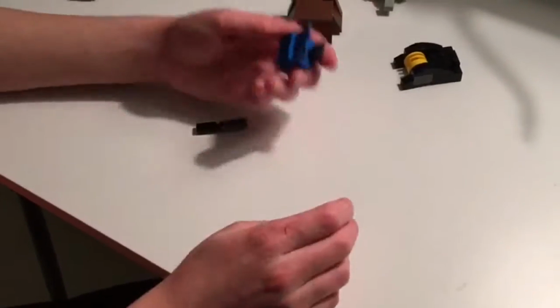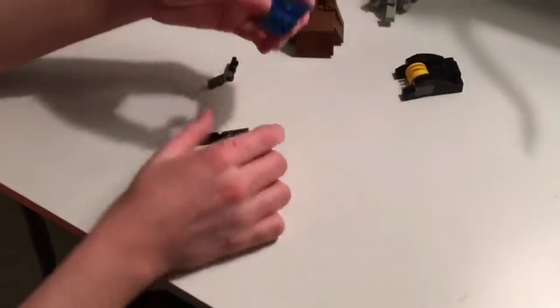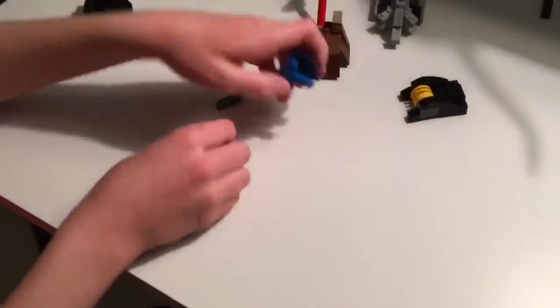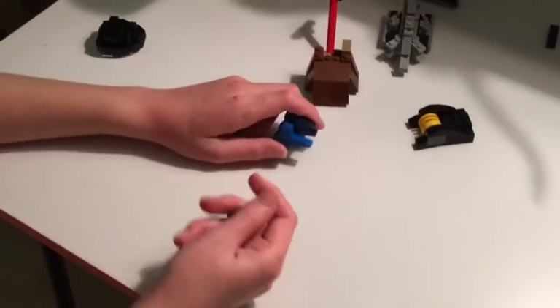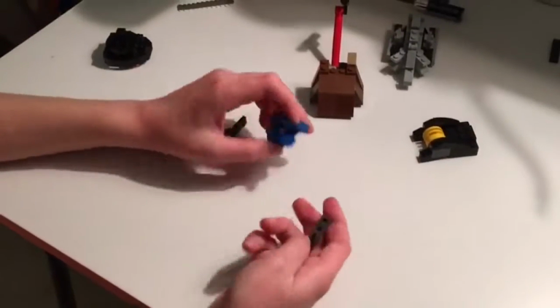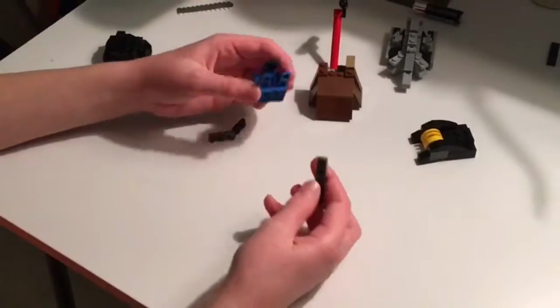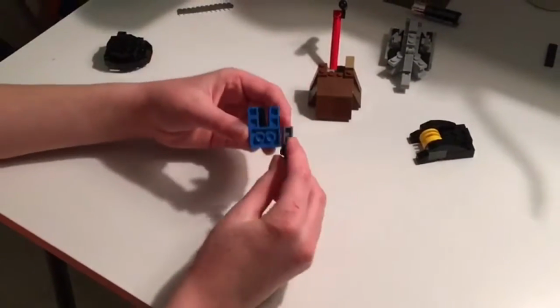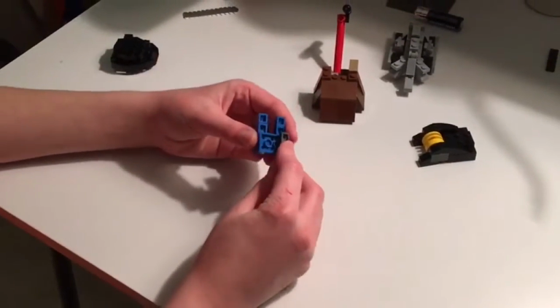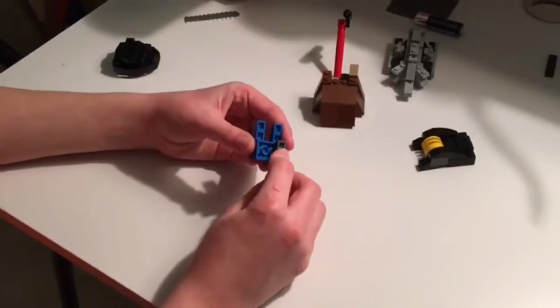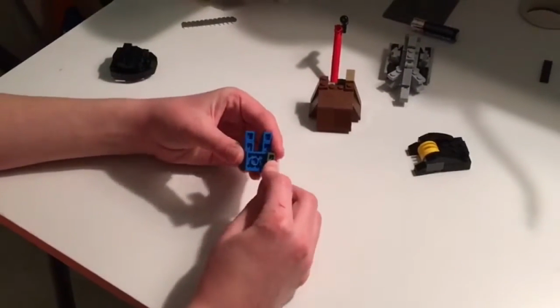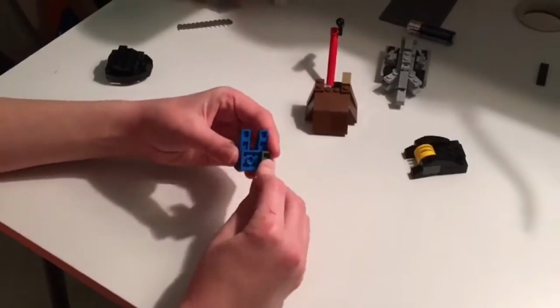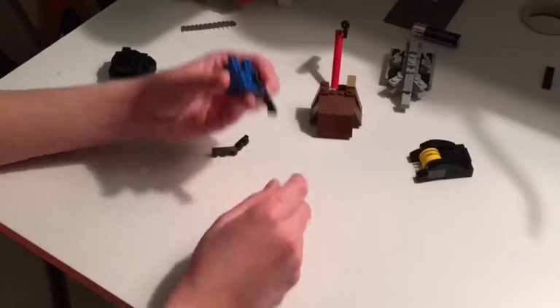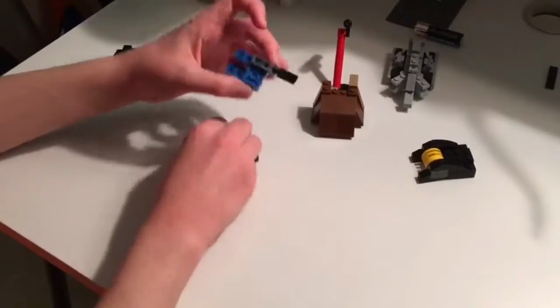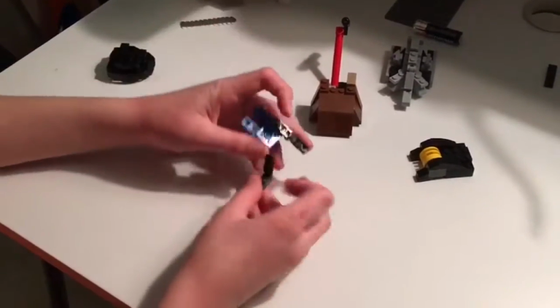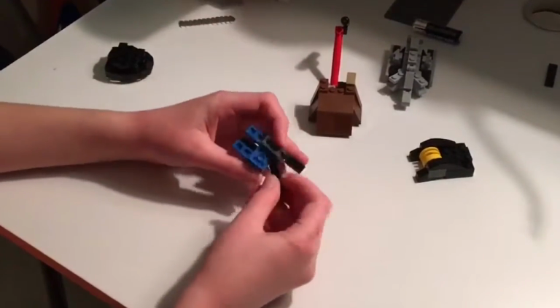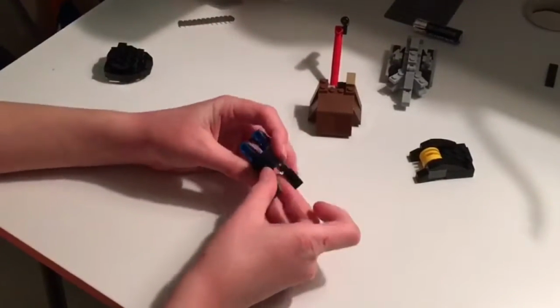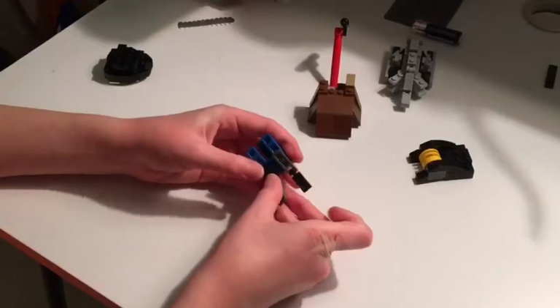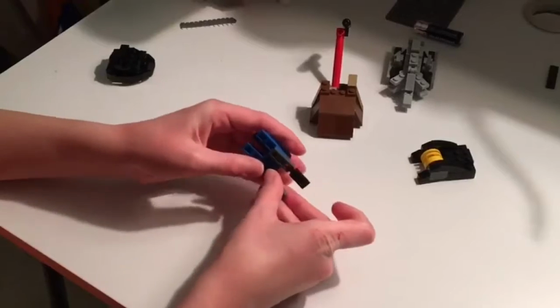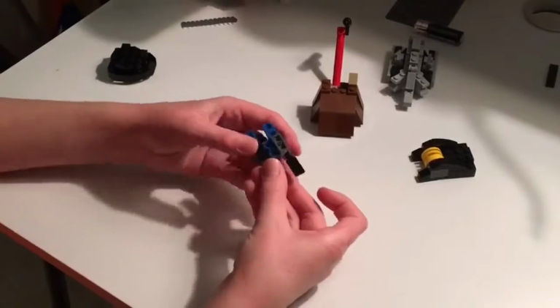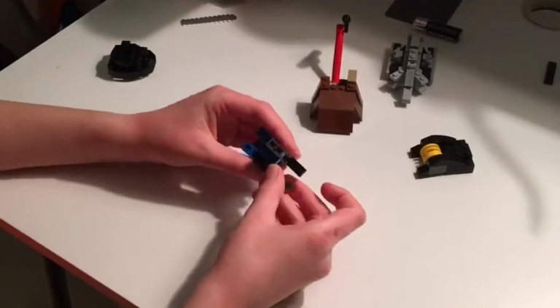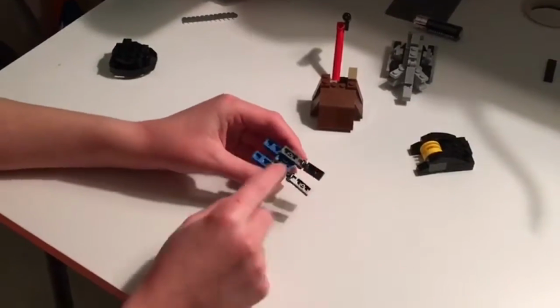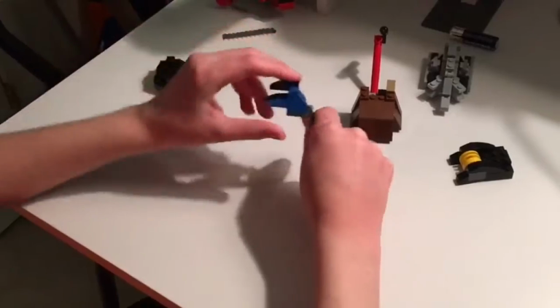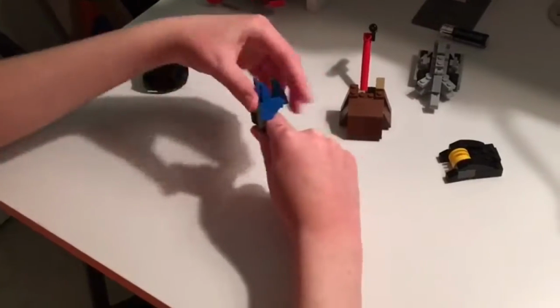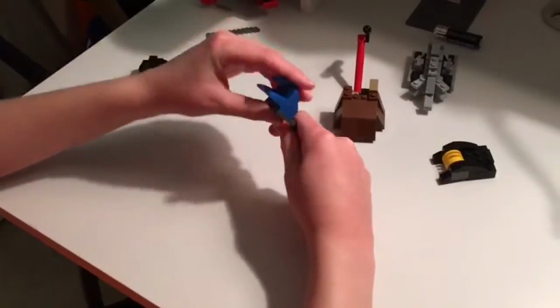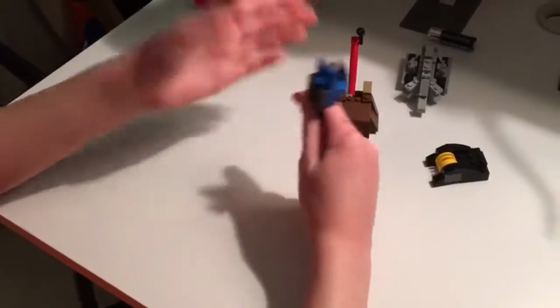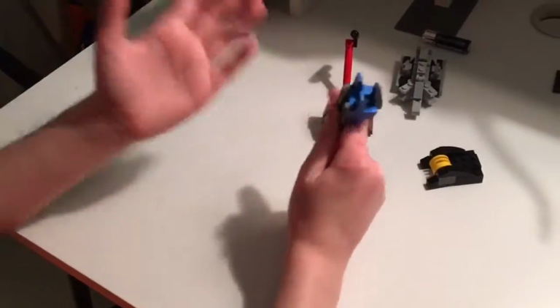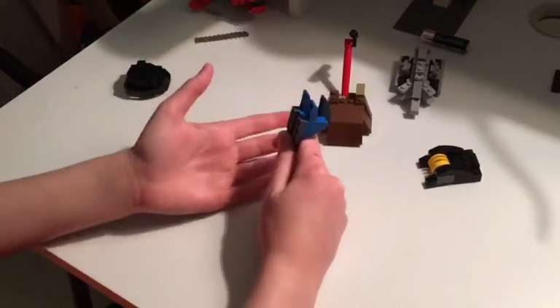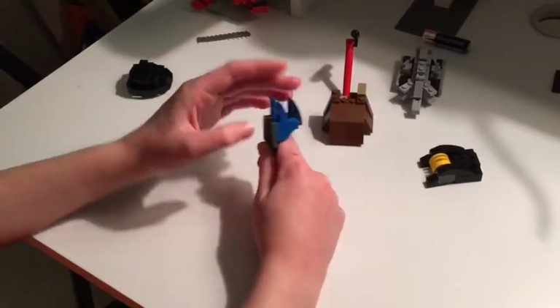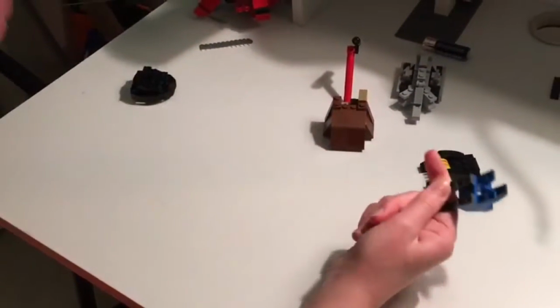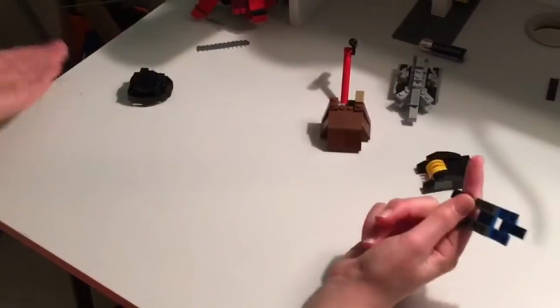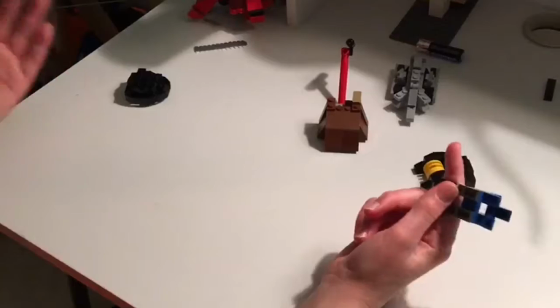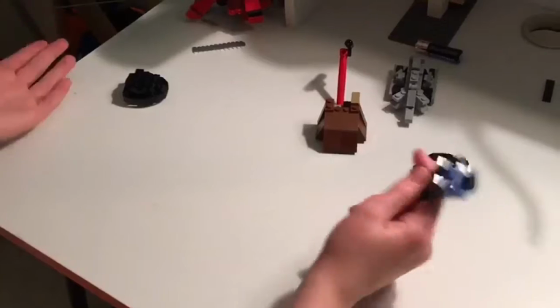And then you need a 1x3 curved slope. So you got this, and then you need two hinges. Make sure, for appearance-wise, that the same color is going in the same direction. And see, this is how it works. It's very simple. I feel like it works amazingly.